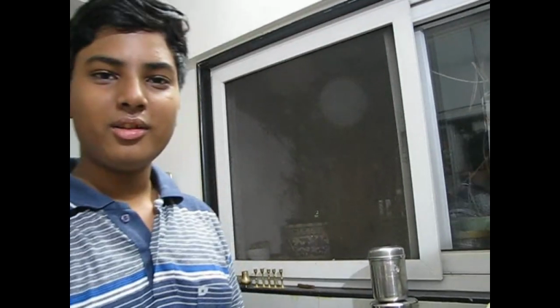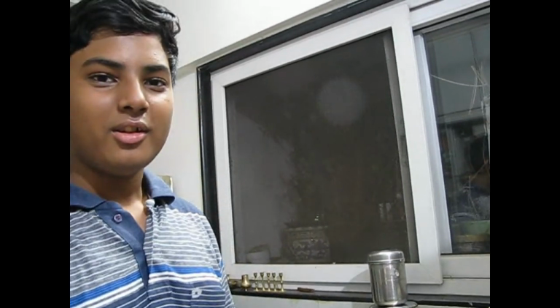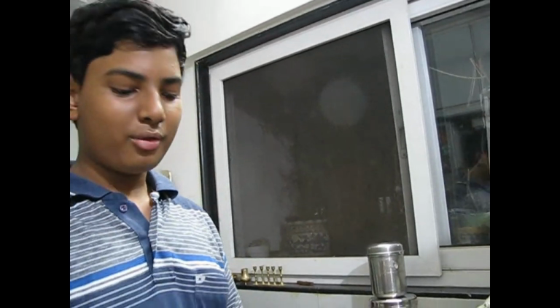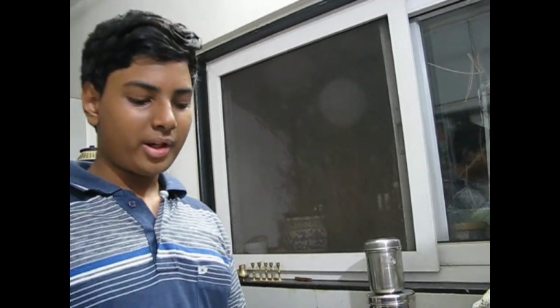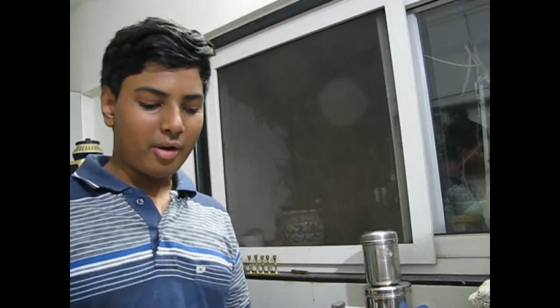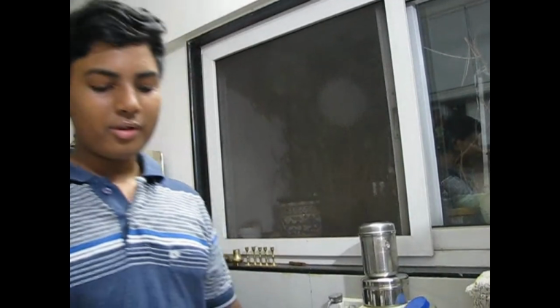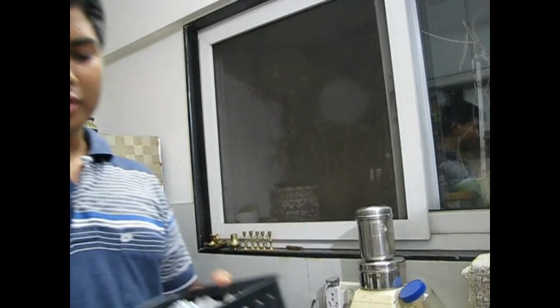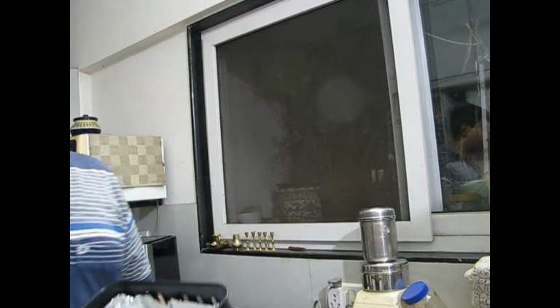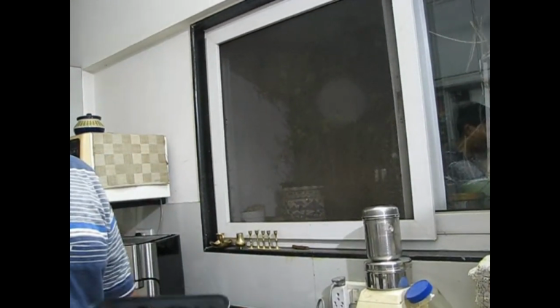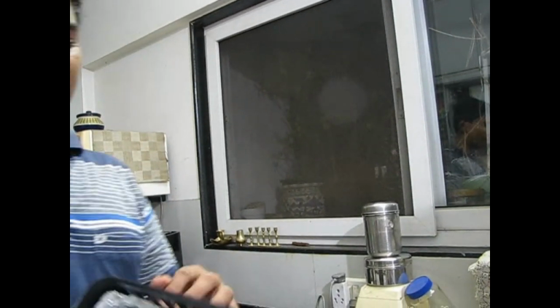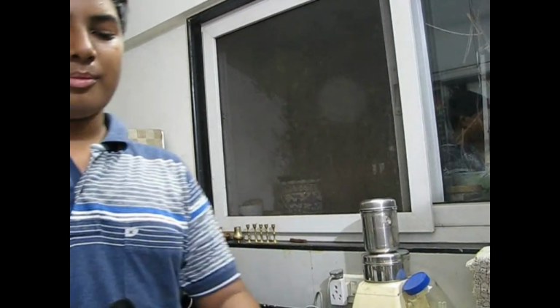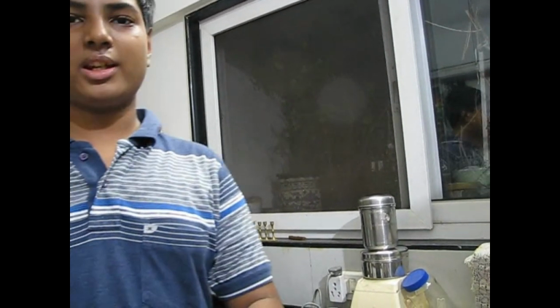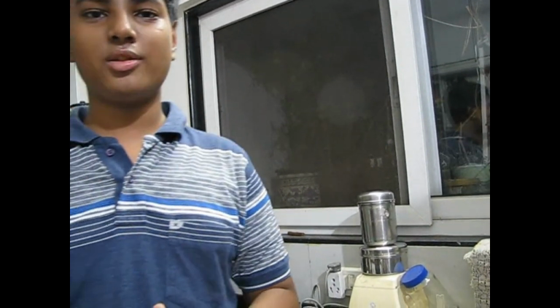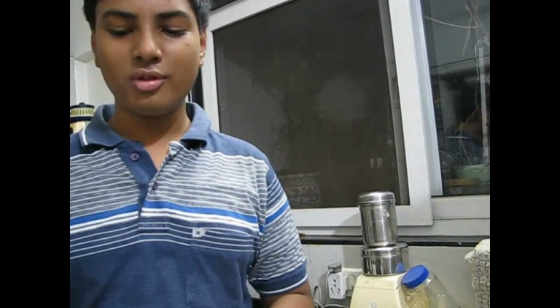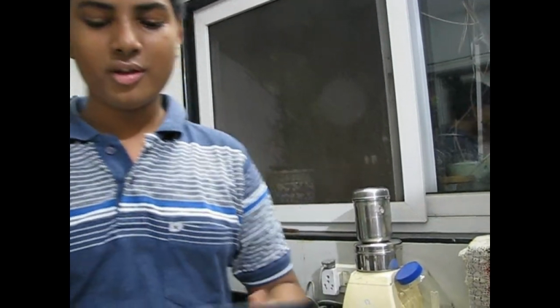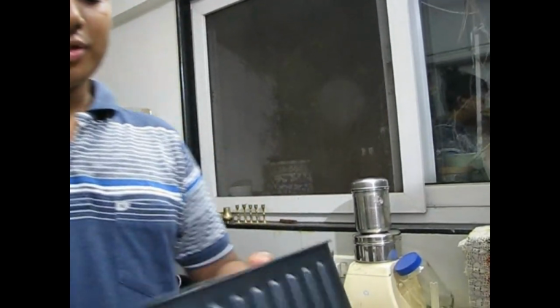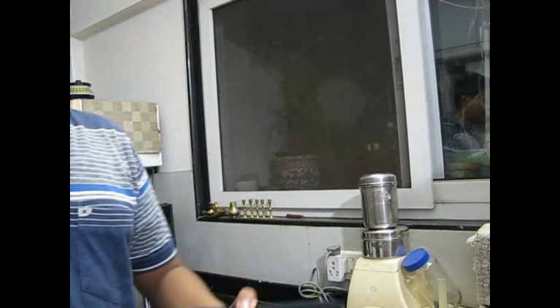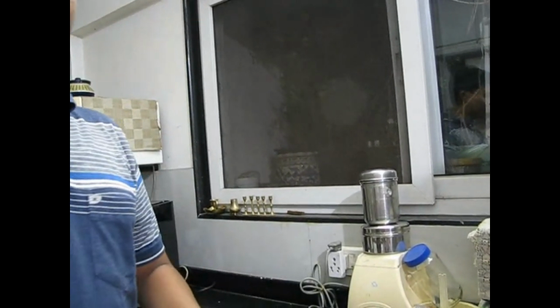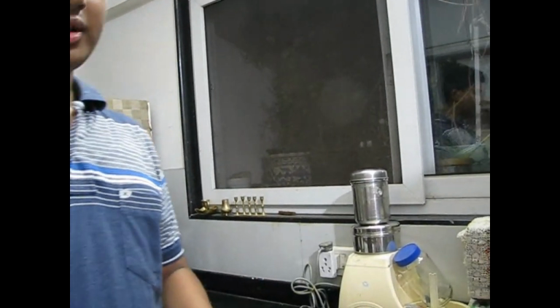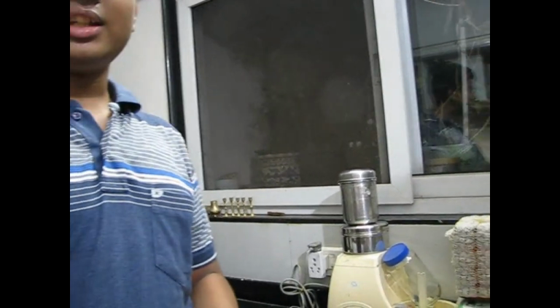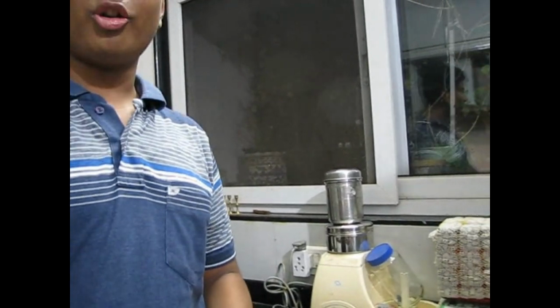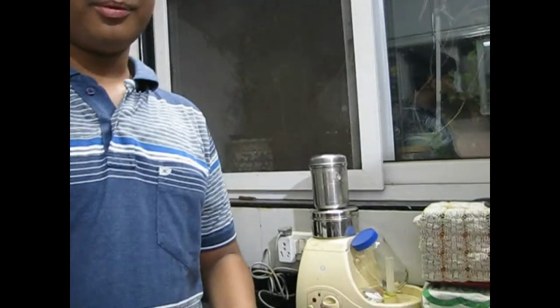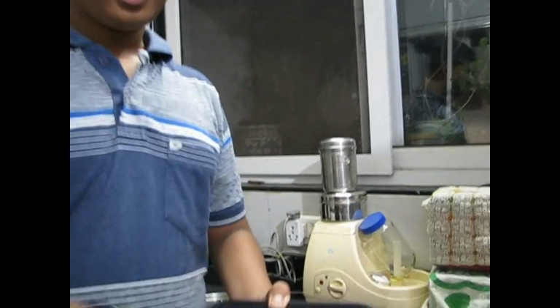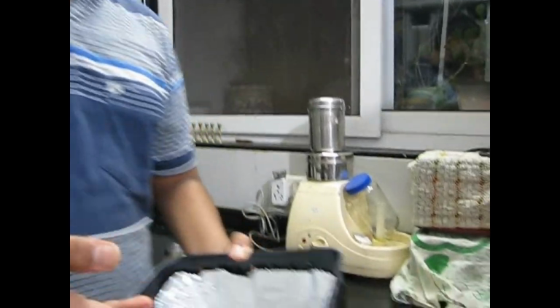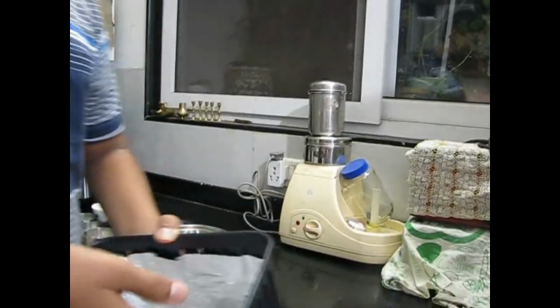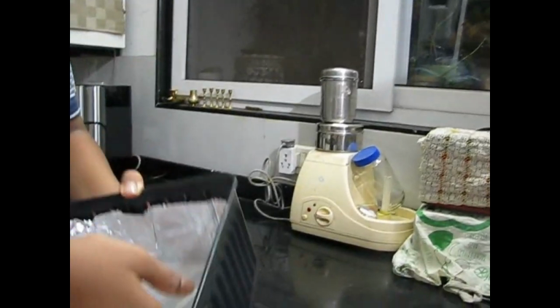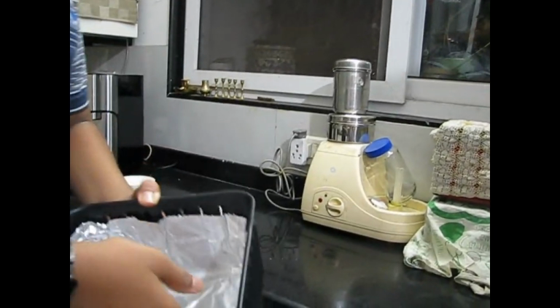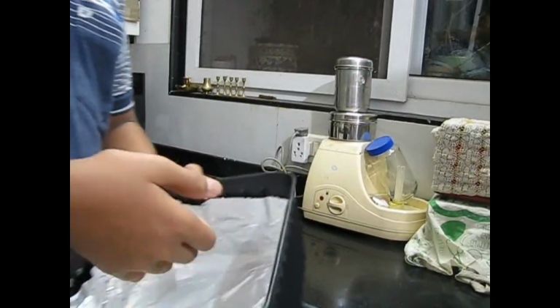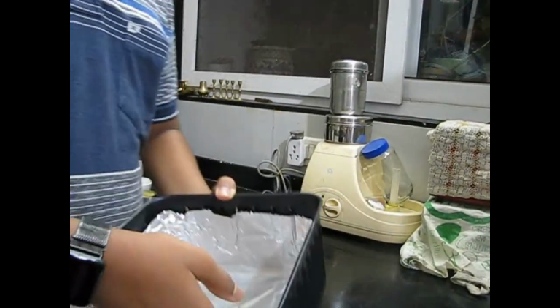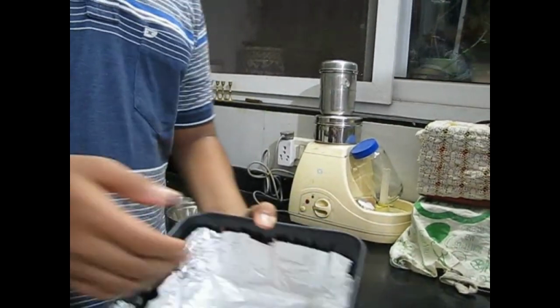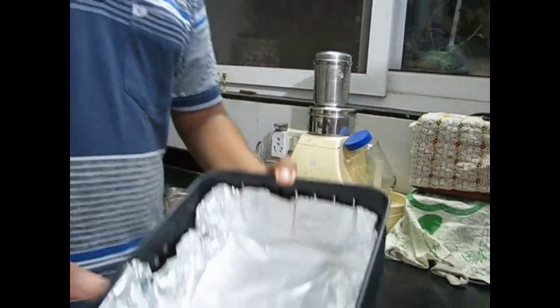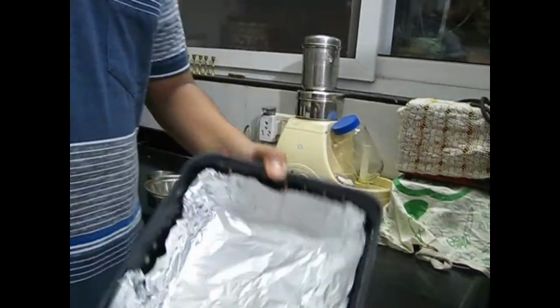This is the basket in which we'll be cooking. We don't want the butter to drip down since the basket has holes, so we put silver foil in it. We will be putting the prawns and the butter in this.